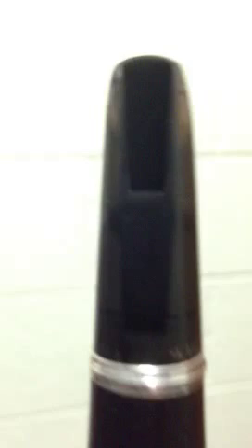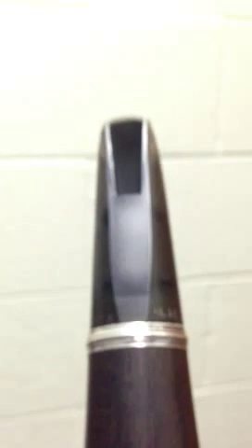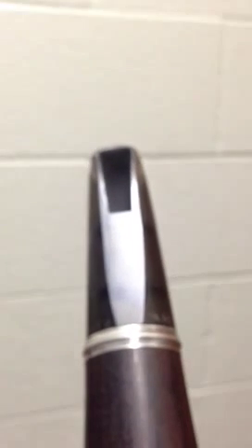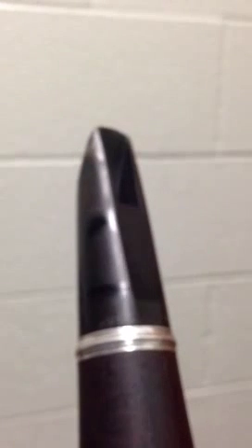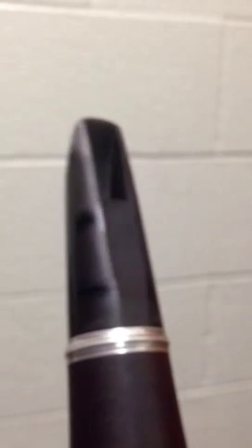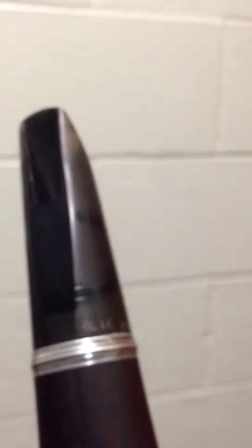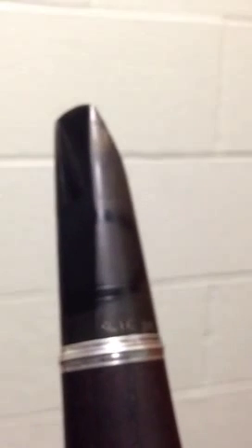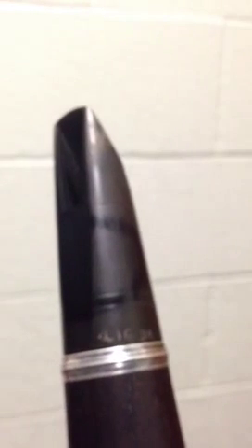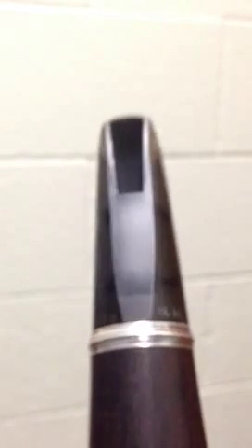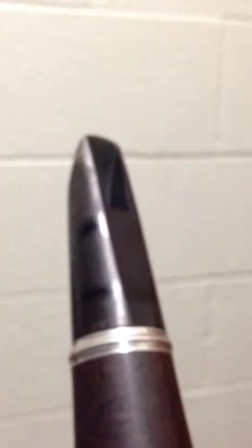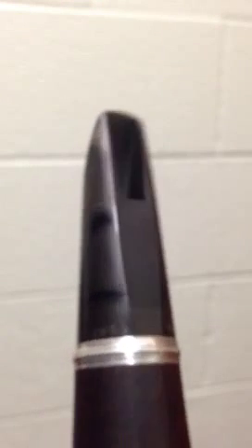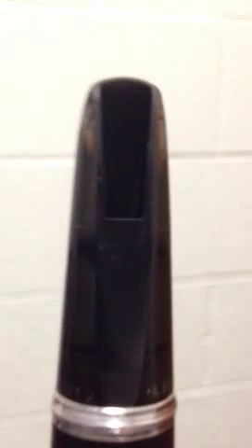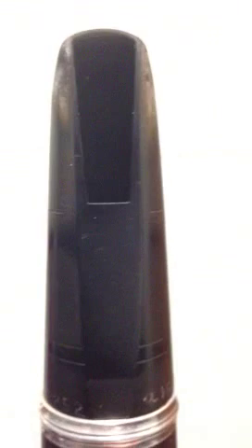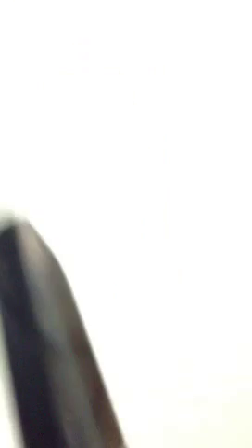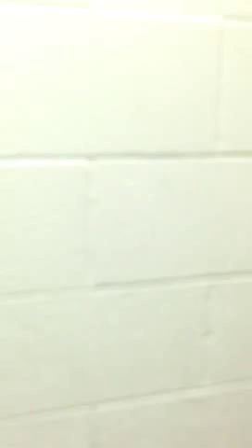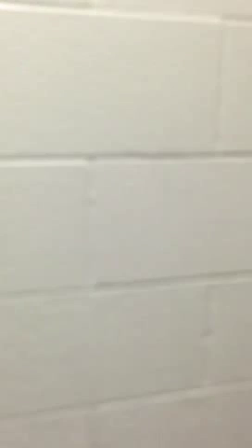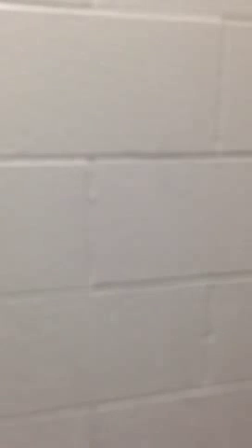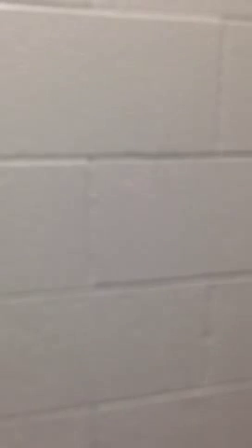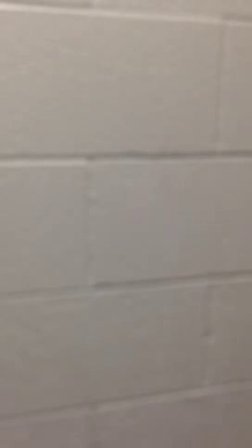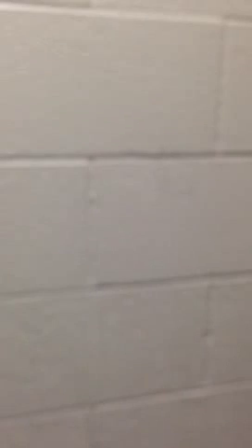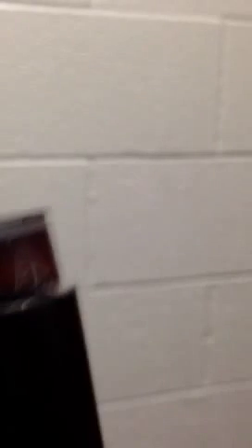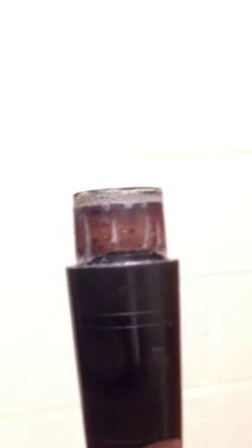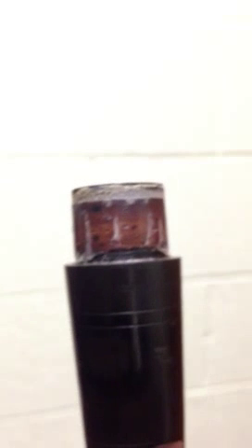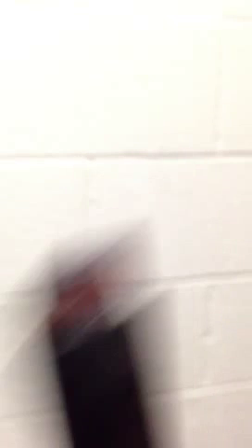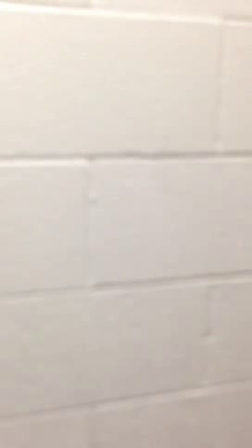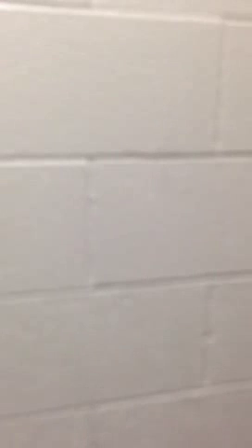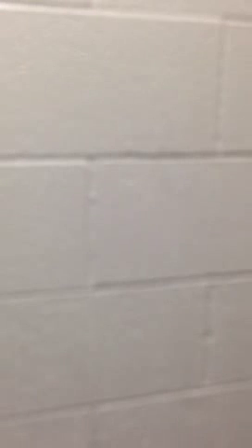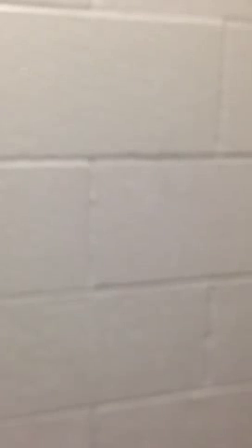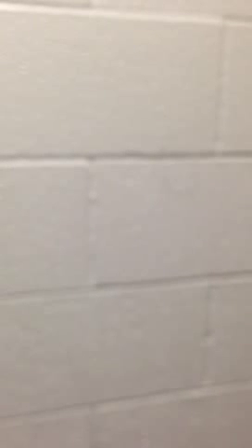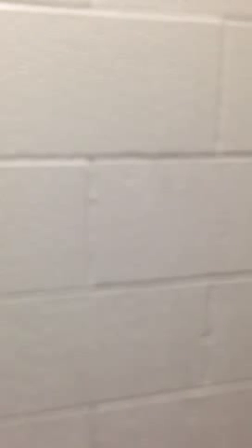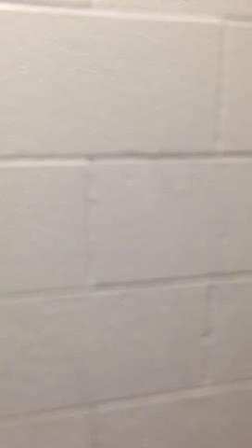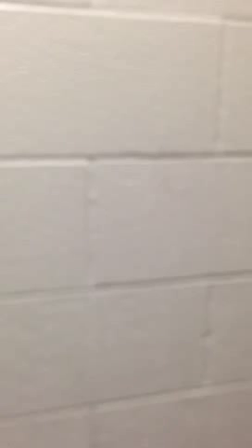You should already have the mouthpiece on the barrel. Make sure you do so by using cork grease, getting the cork nice and lubricated, putting it together safely.